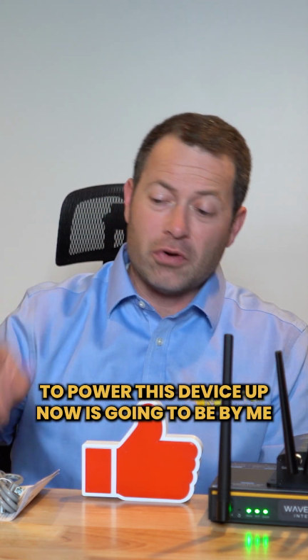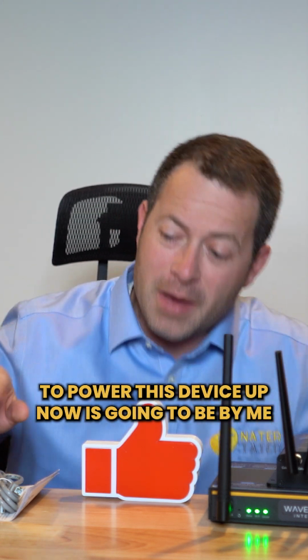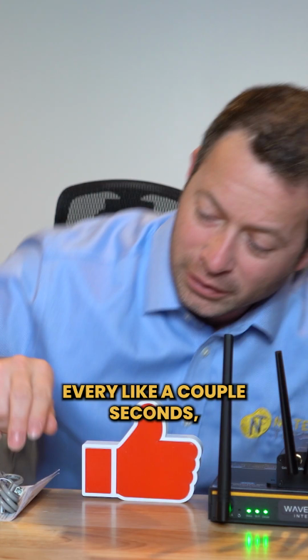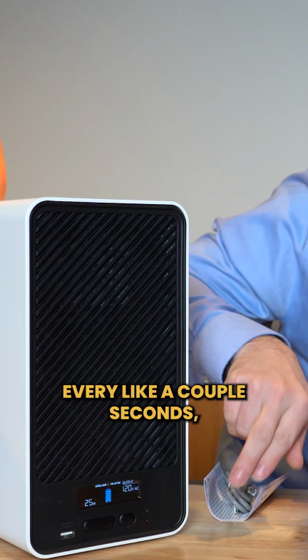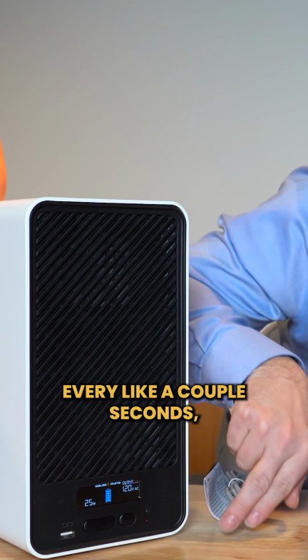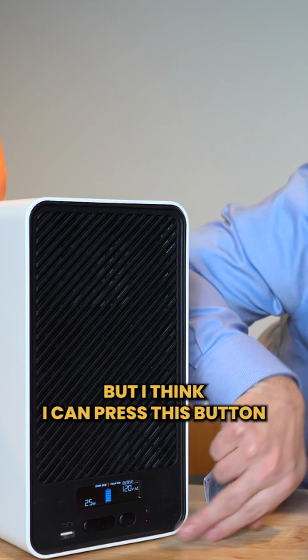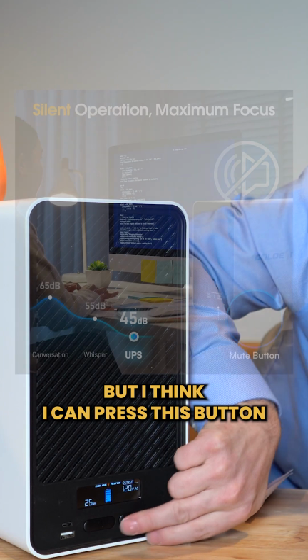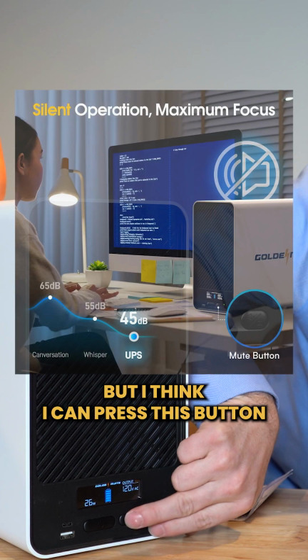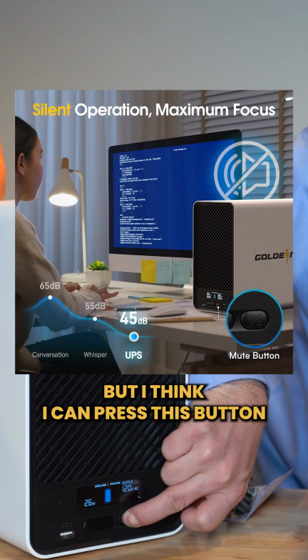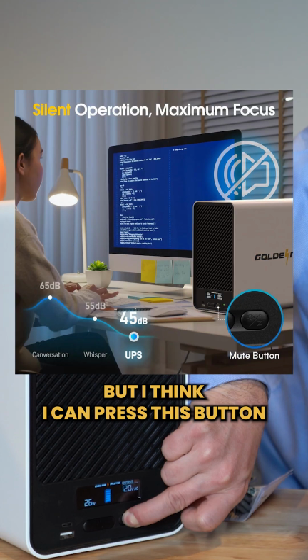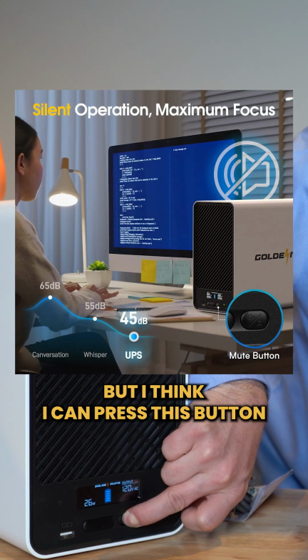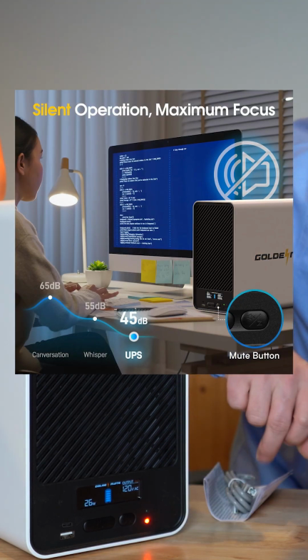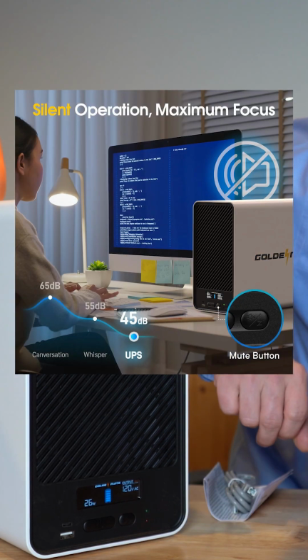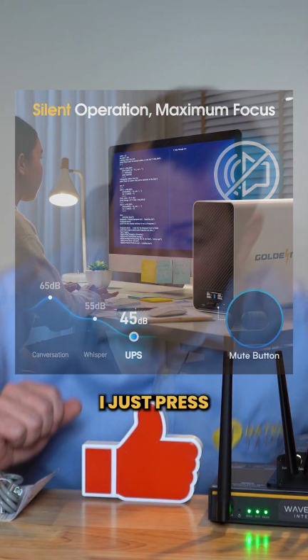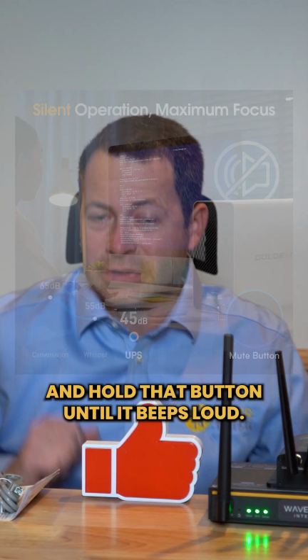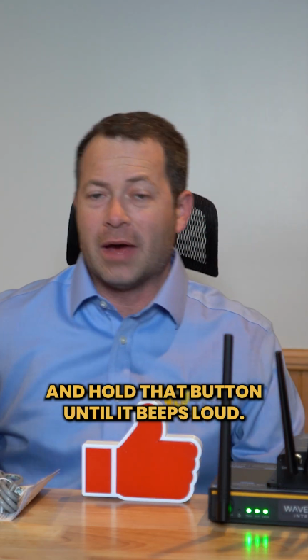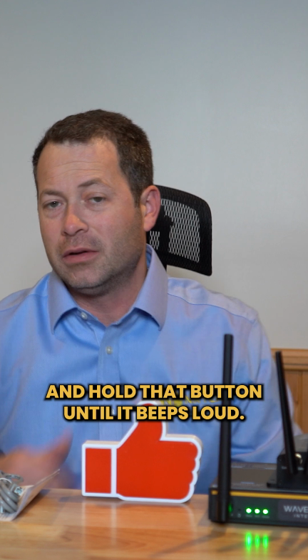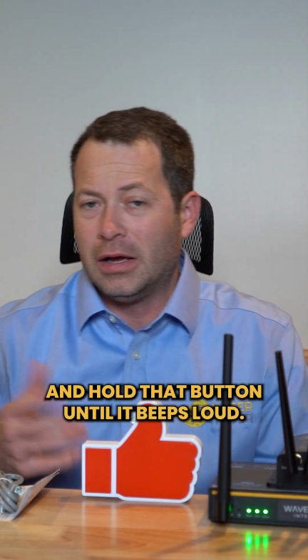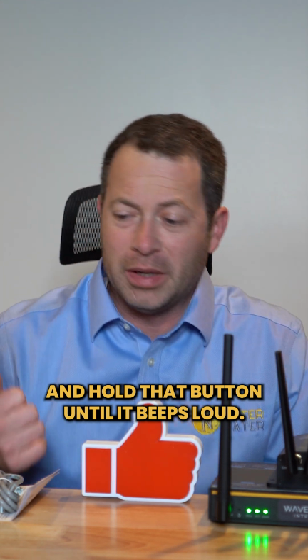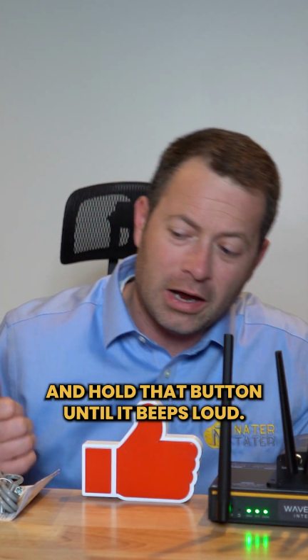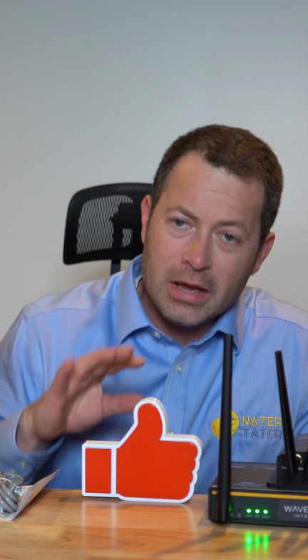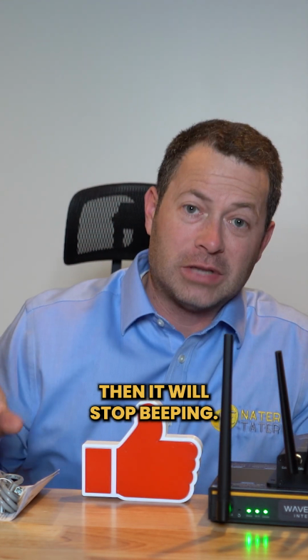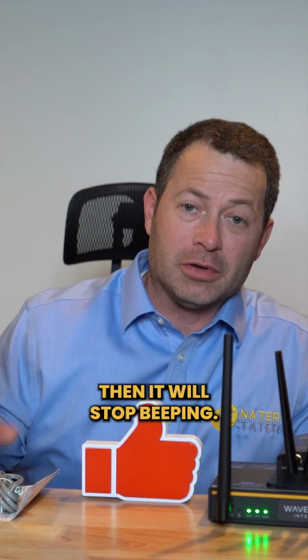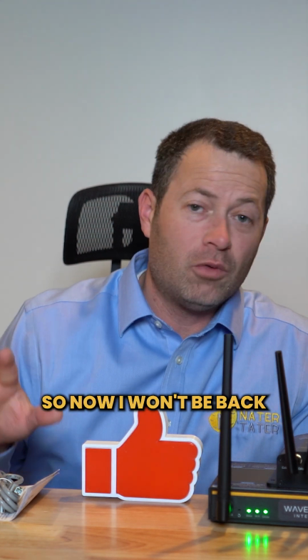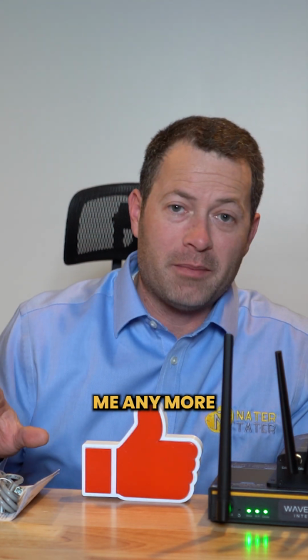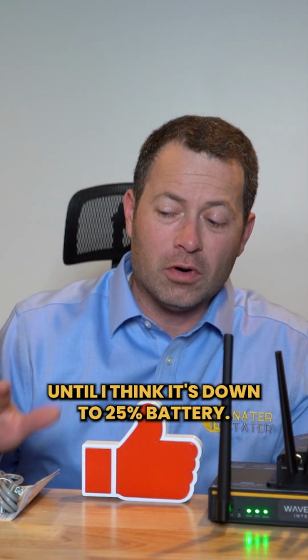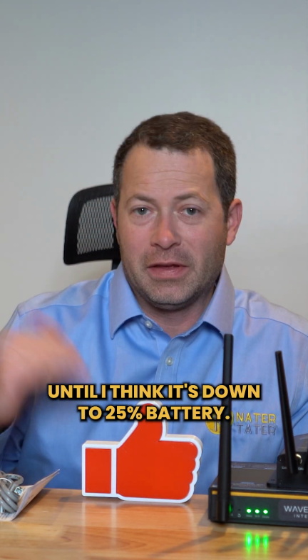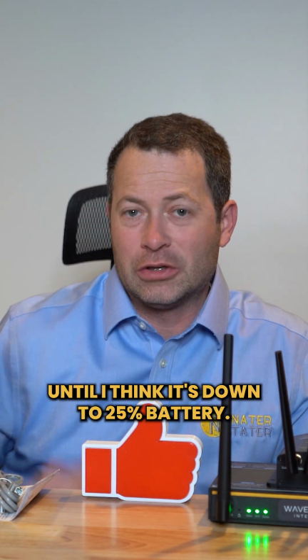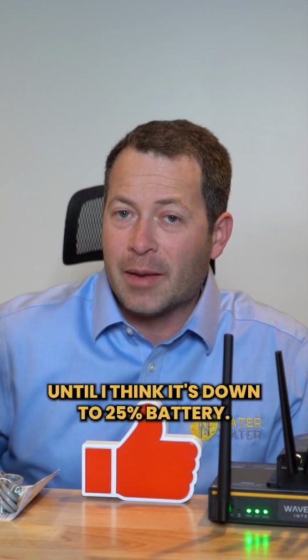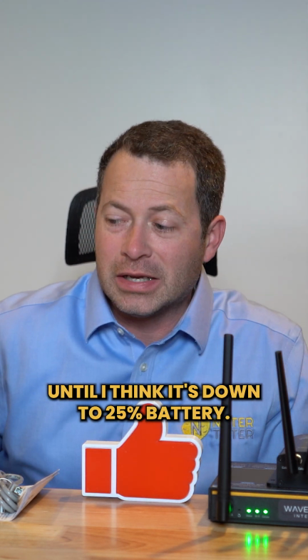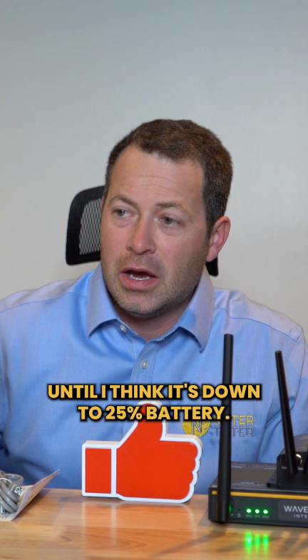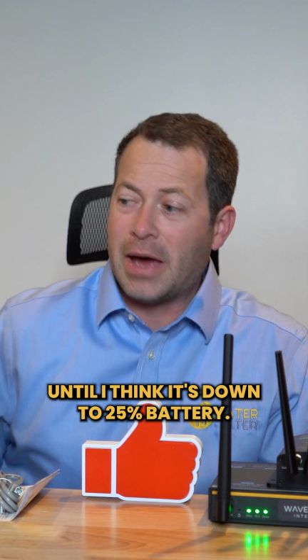It's going to beep every couple of seconds, but if I press and hold that button until it beeps loud then it will stop beeping. So now it won't beep at me anymore until it gets down to 25 percent battery.